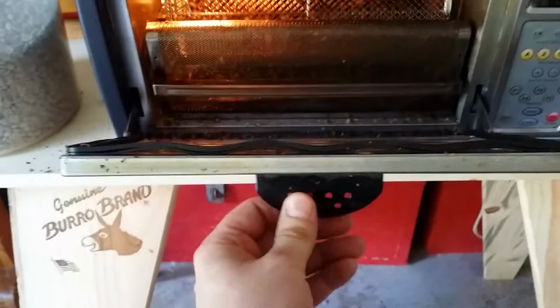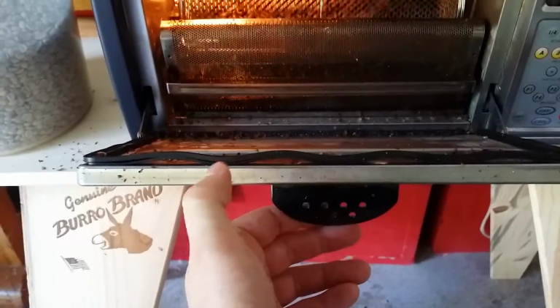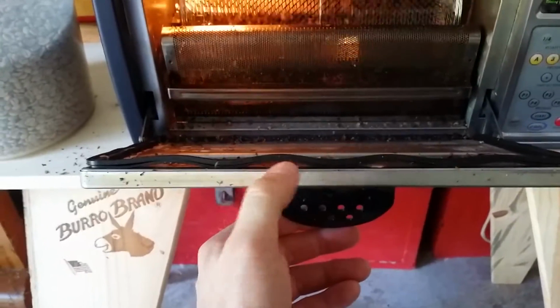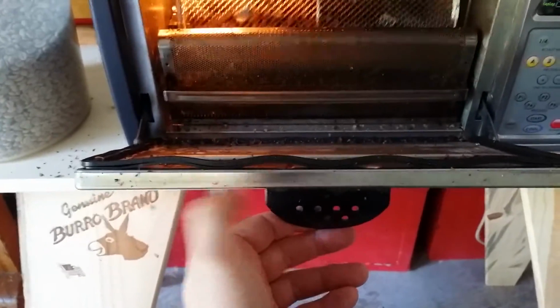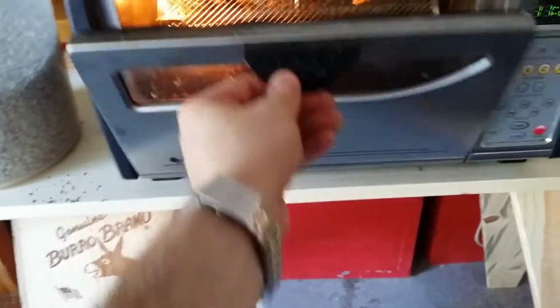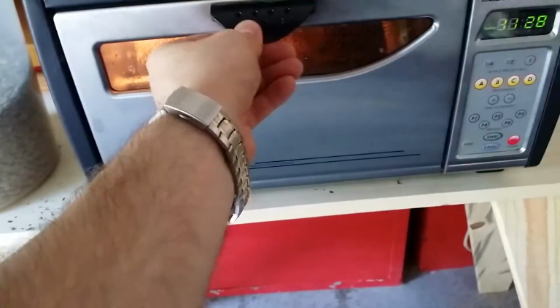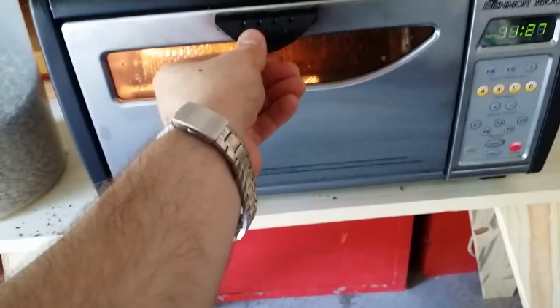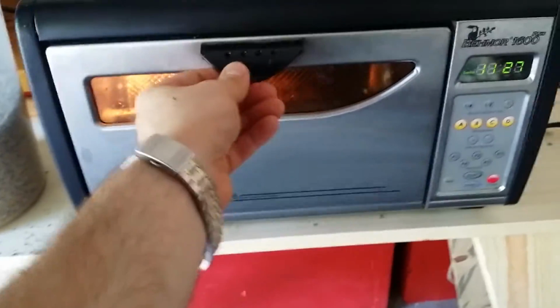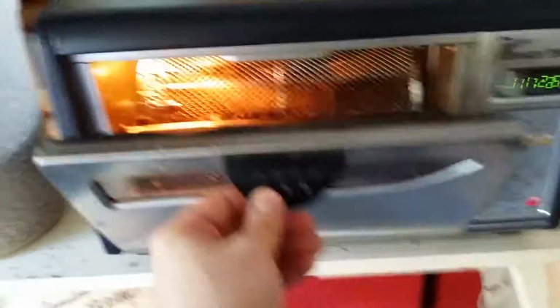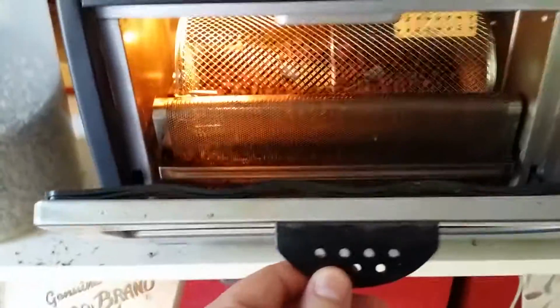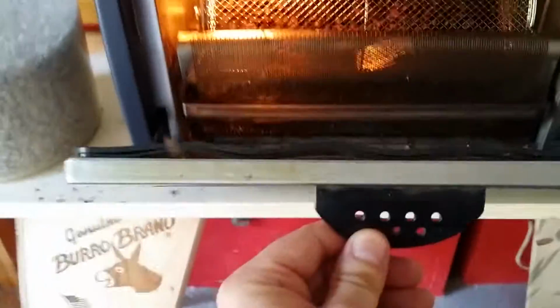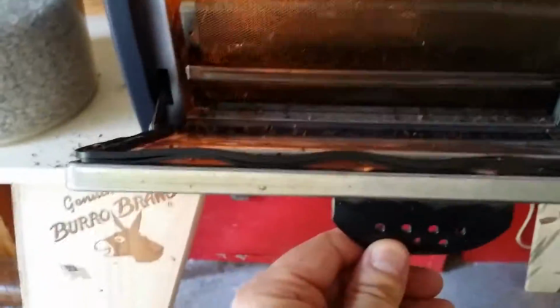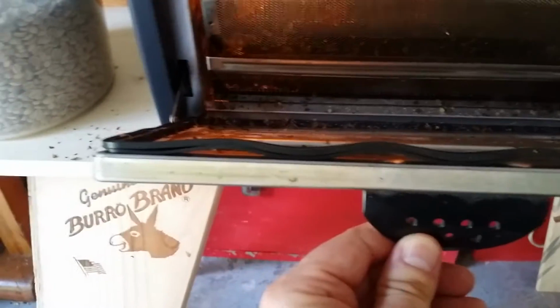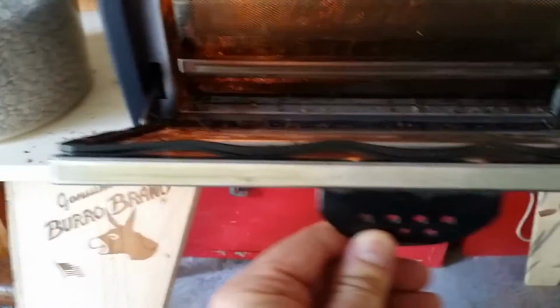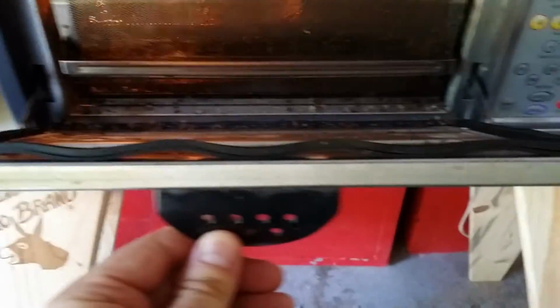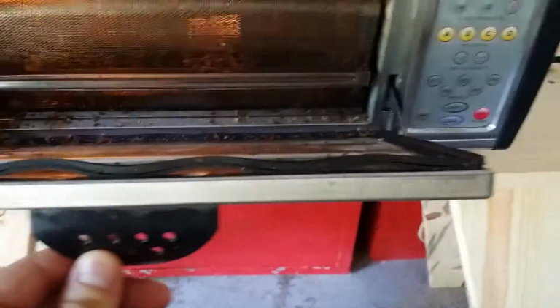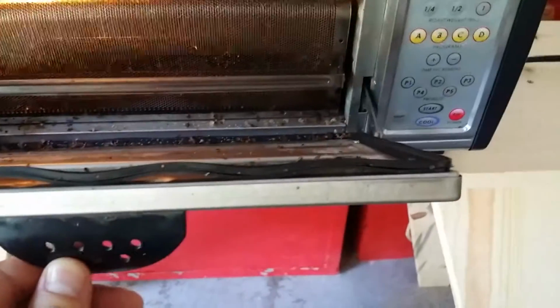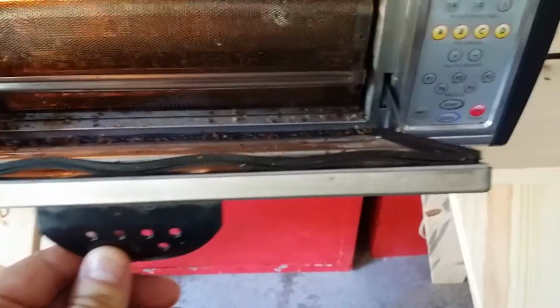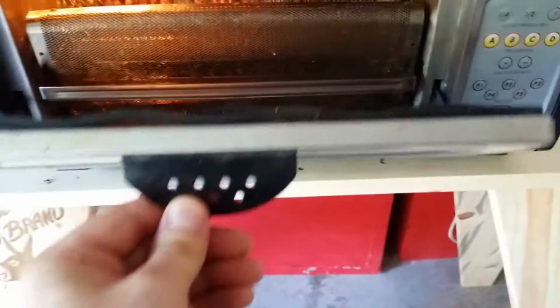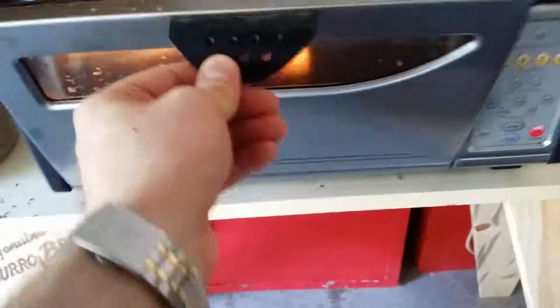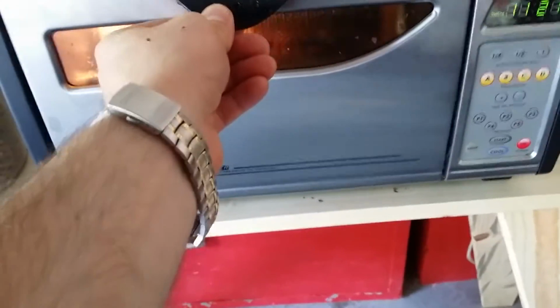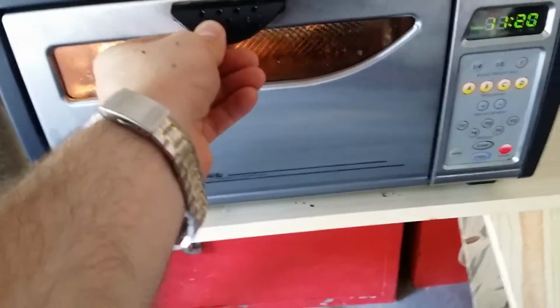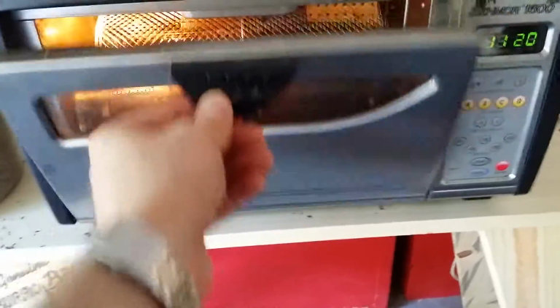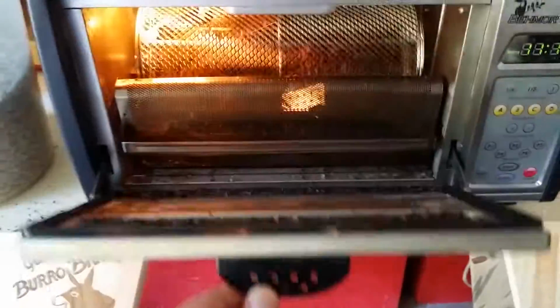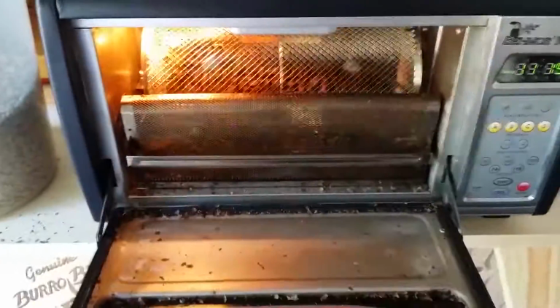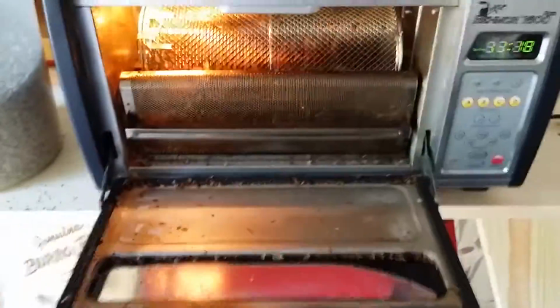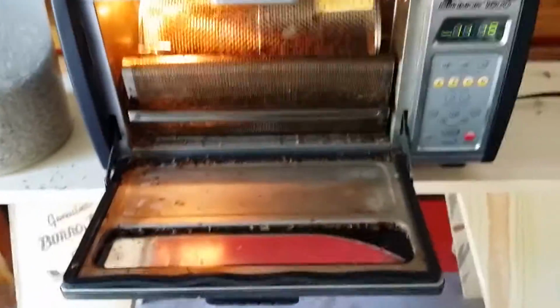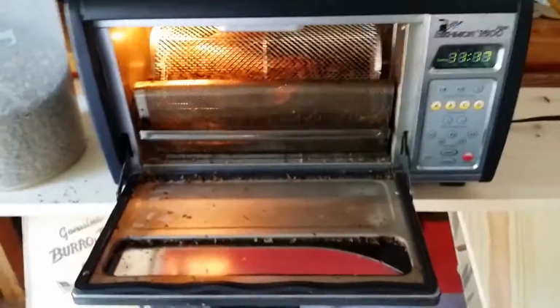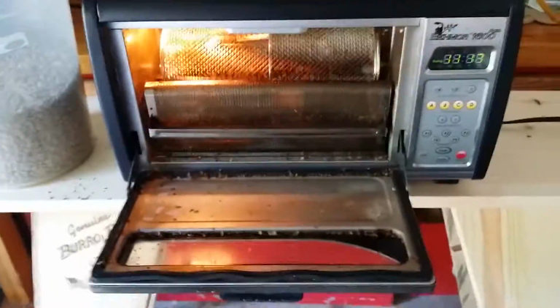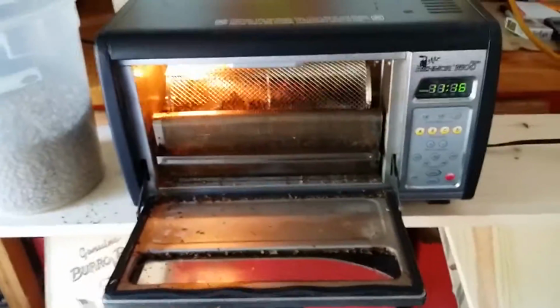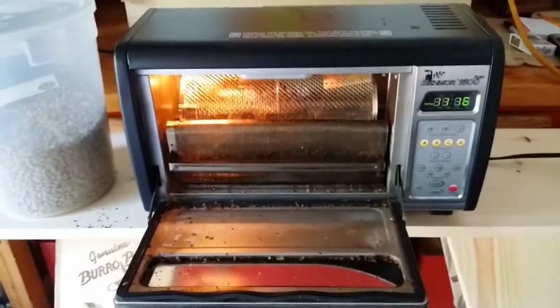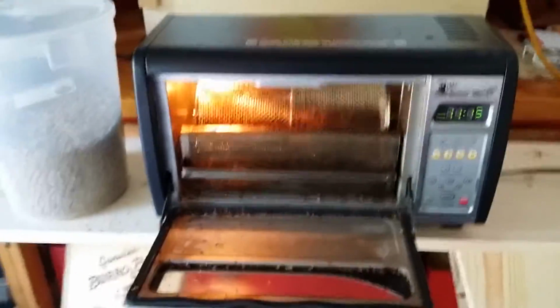As you can see, the rubber seal seems to be a little wonky right there. I'm not sure what's going on with that. We'll let that cool, and I'll see you next vid.